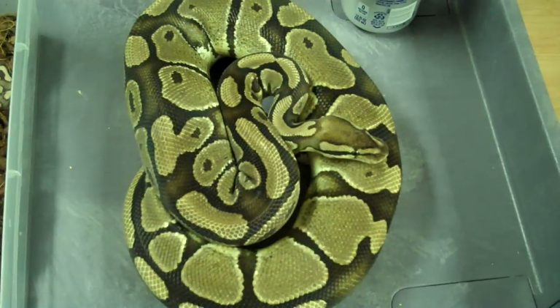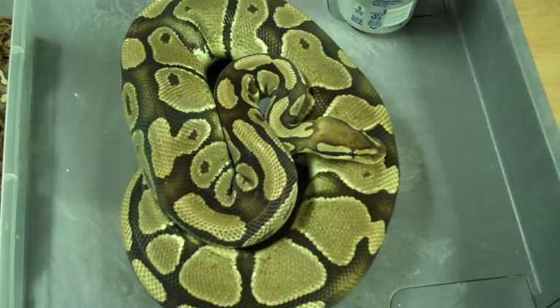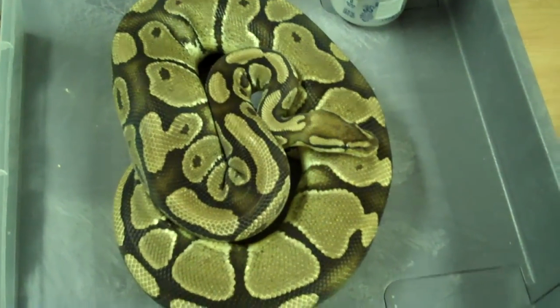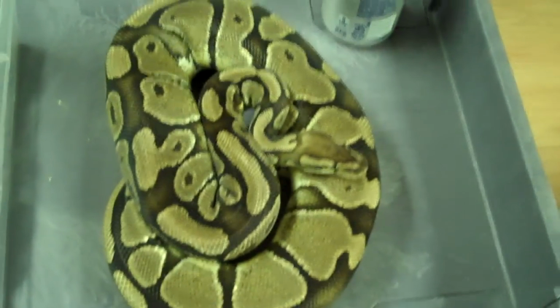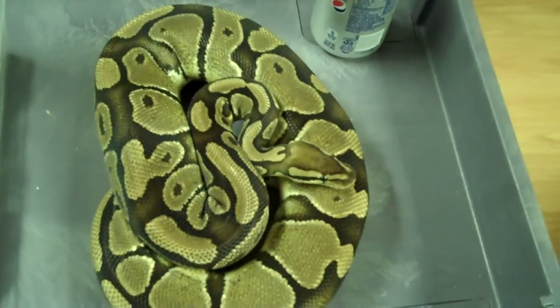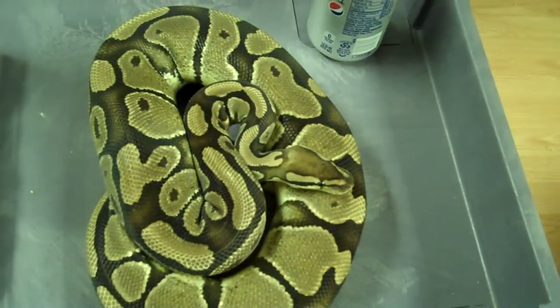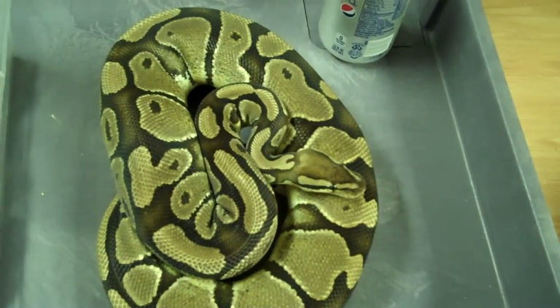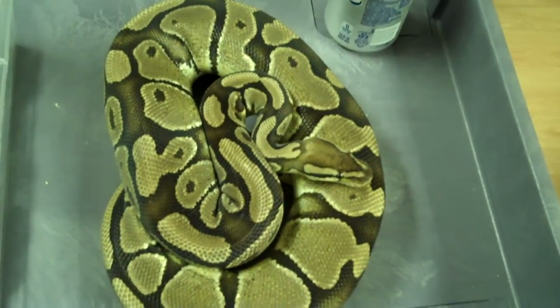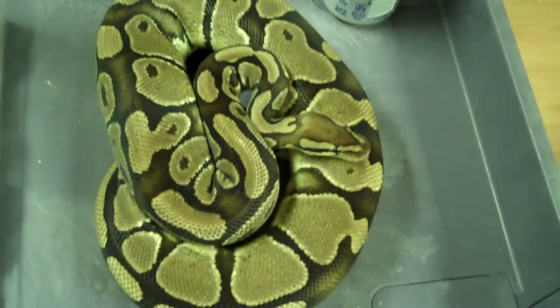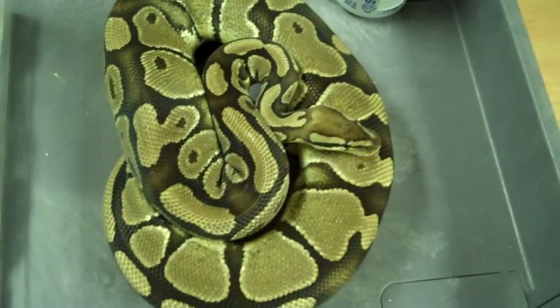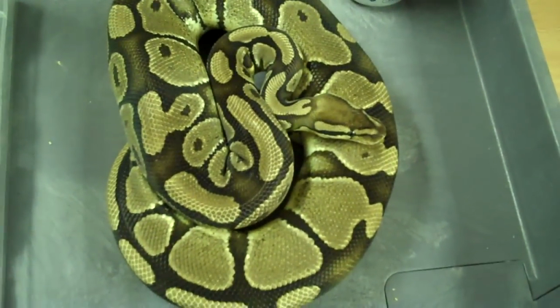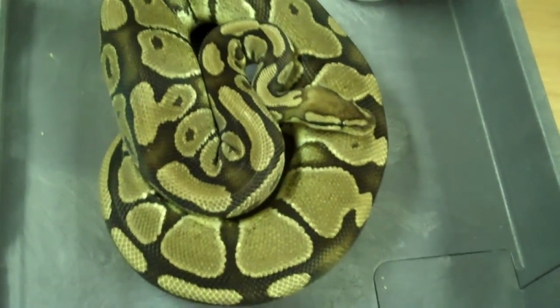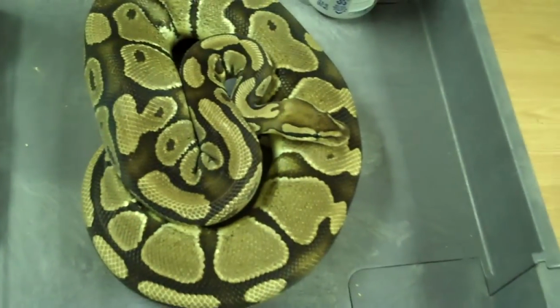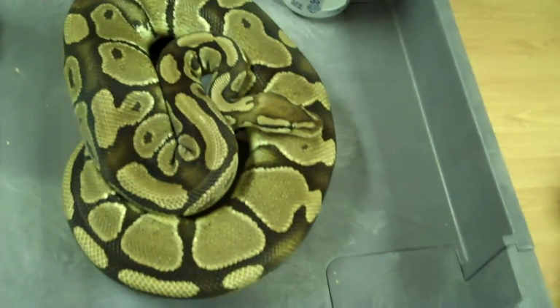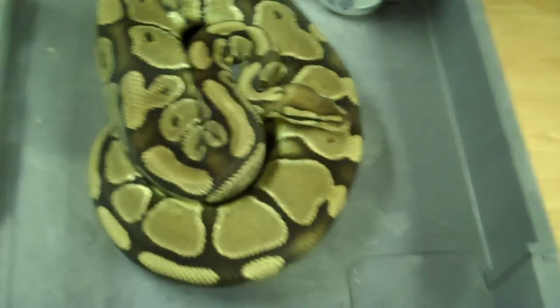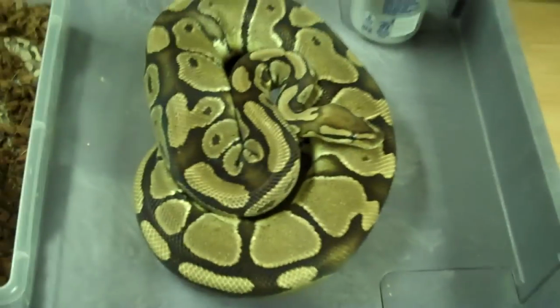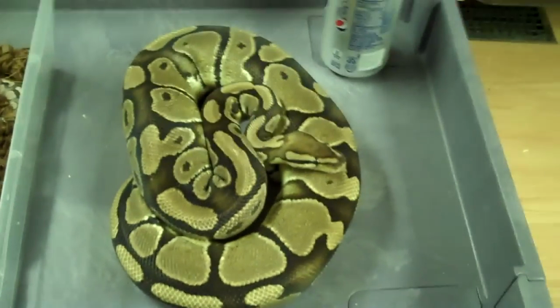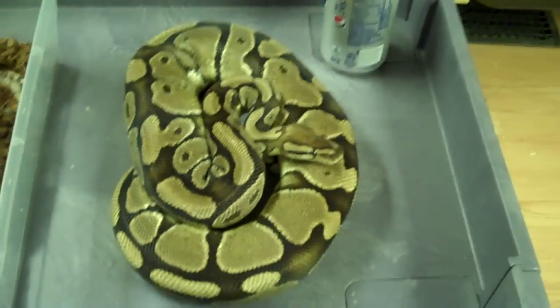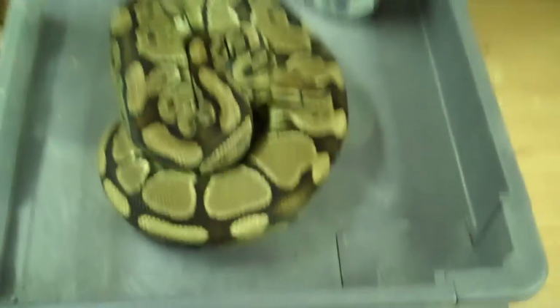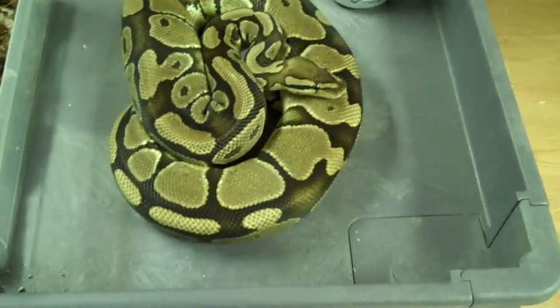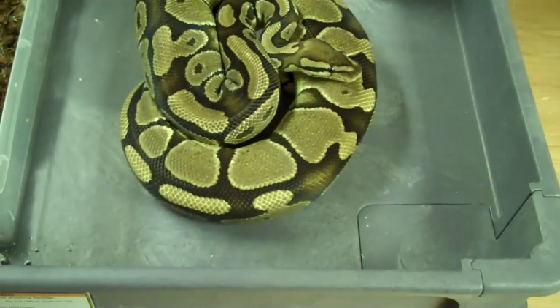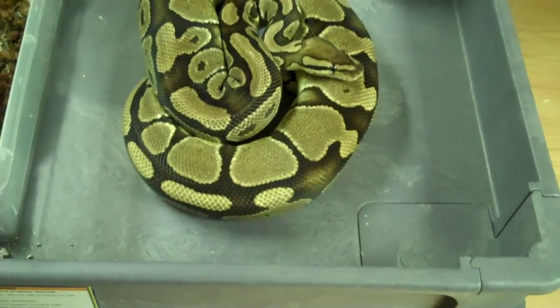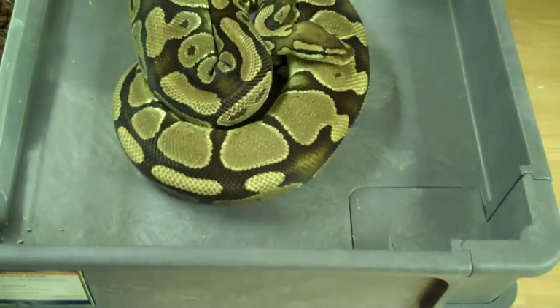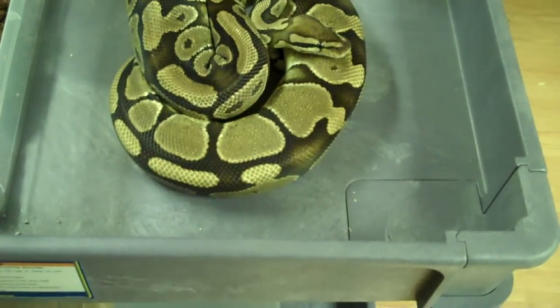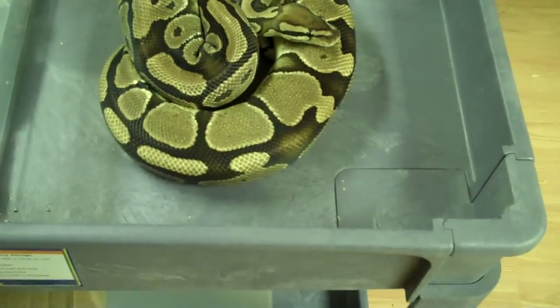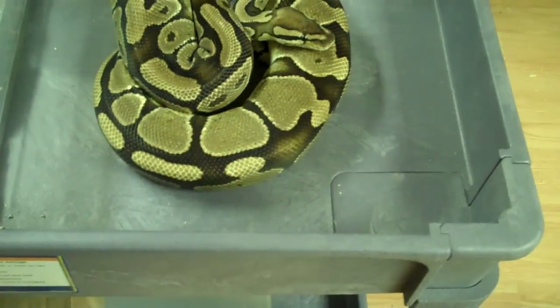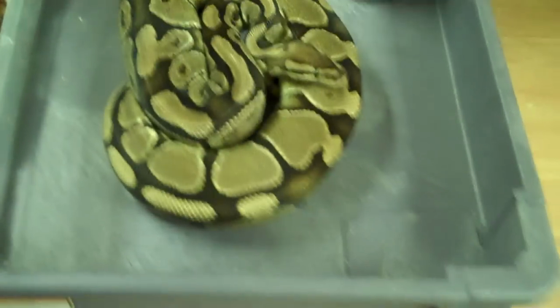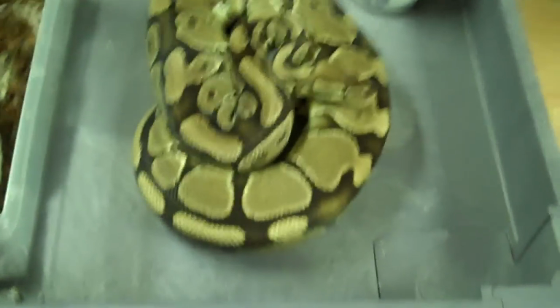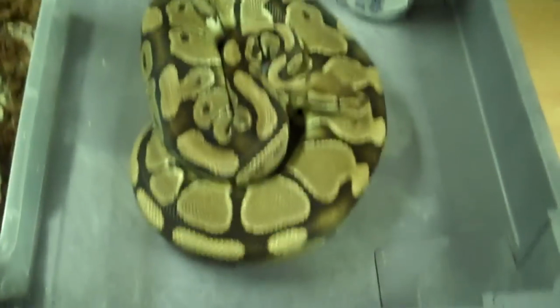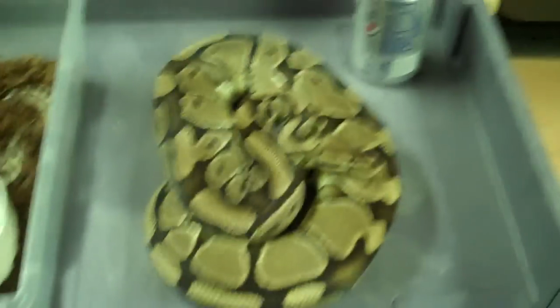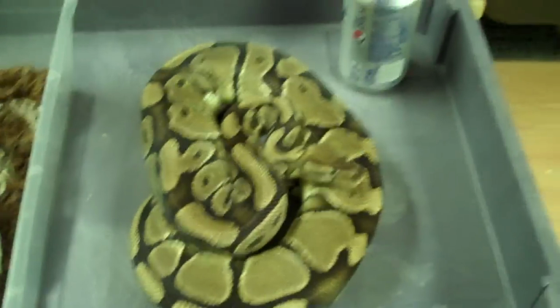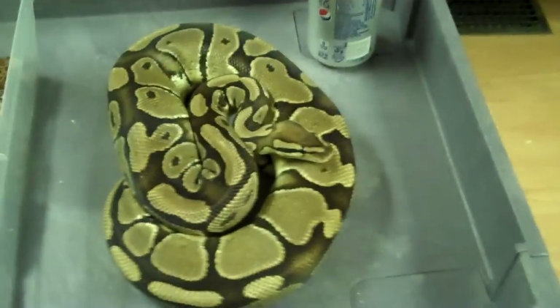Hey YouTube, this is Joe from Balls Deep Reptiles and this is an update on clutch number 12, which was two eggs — and I'm a little baffled.